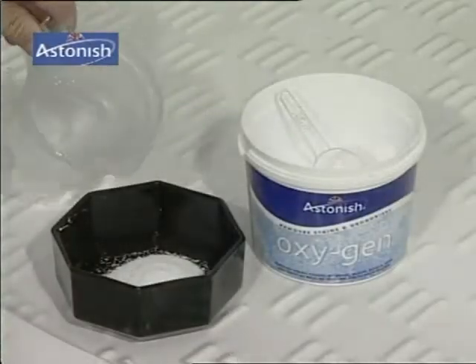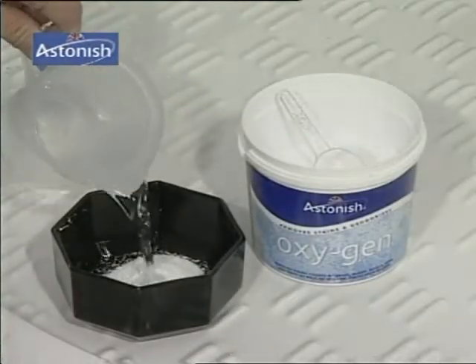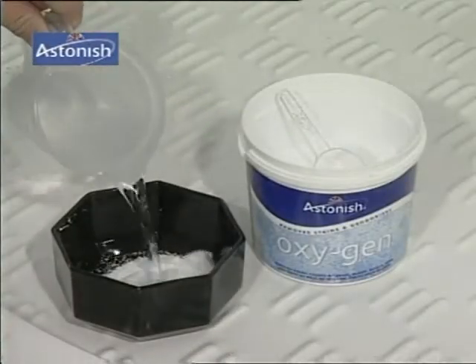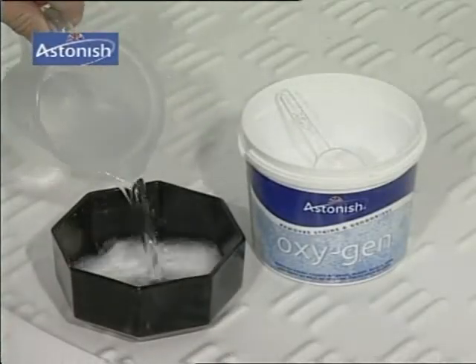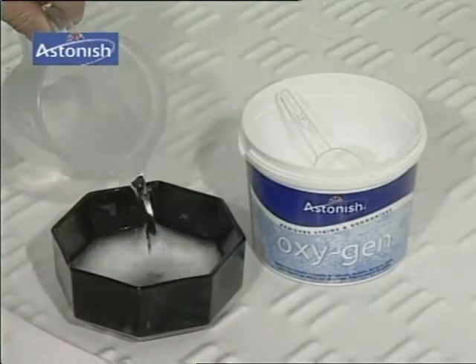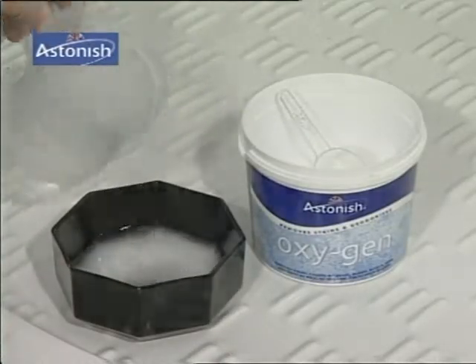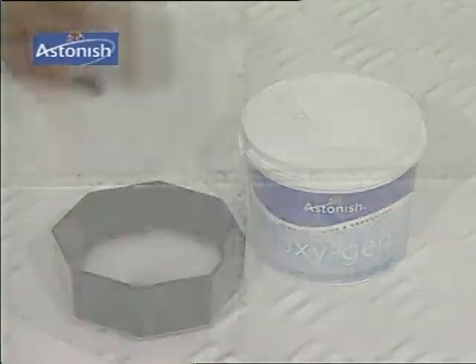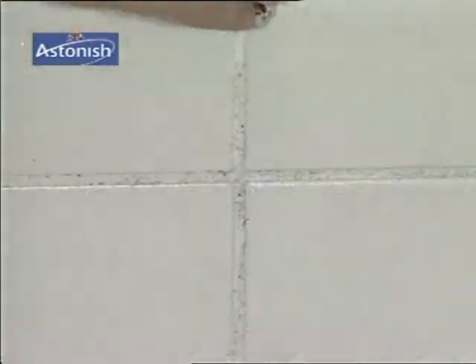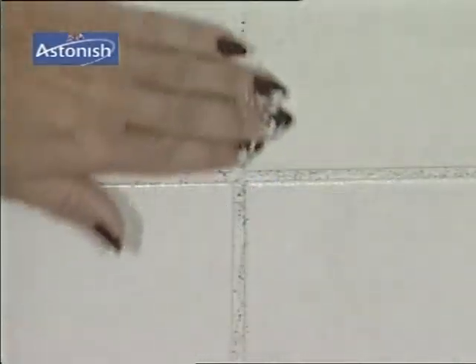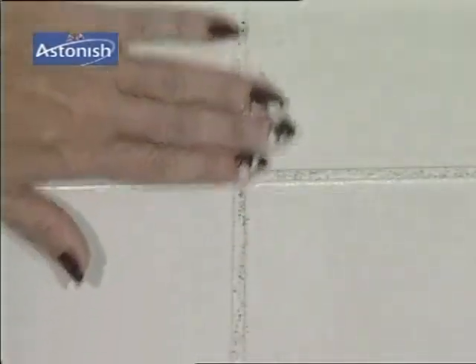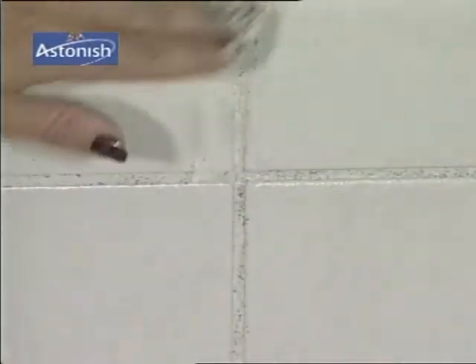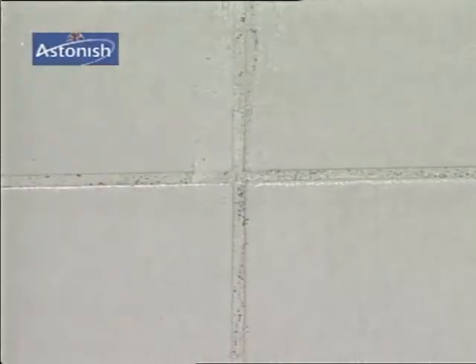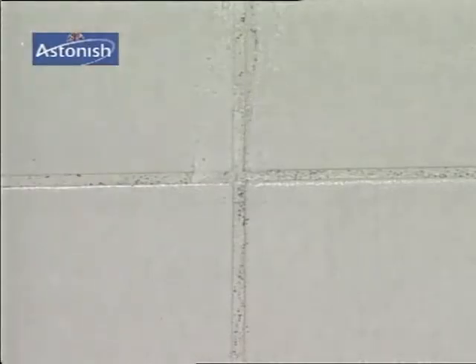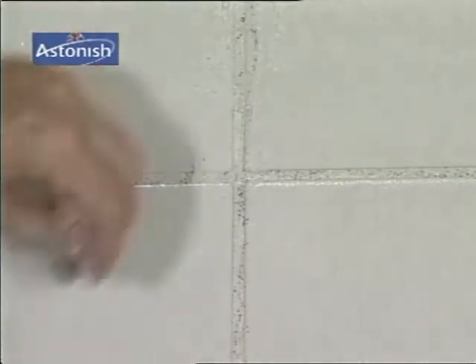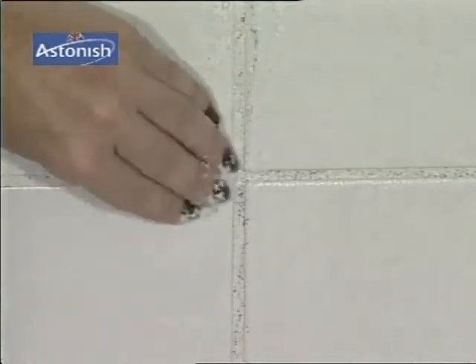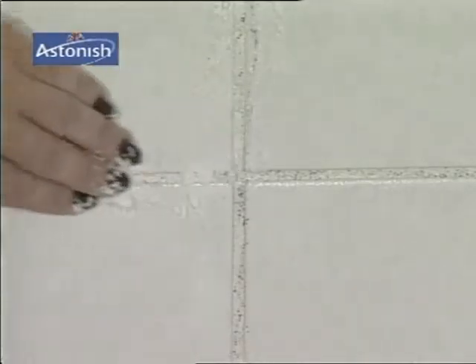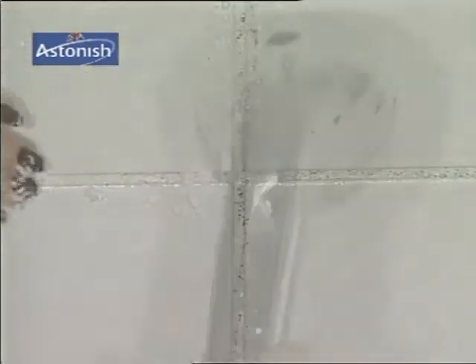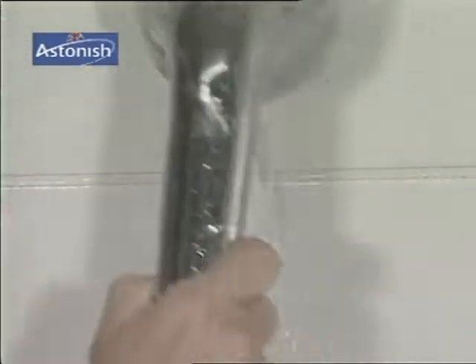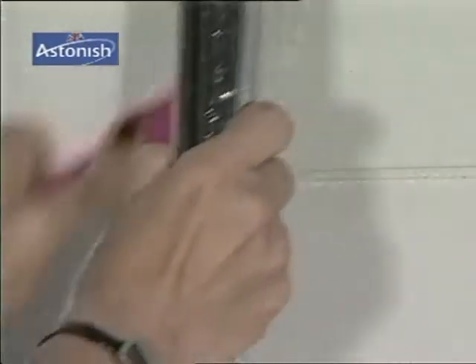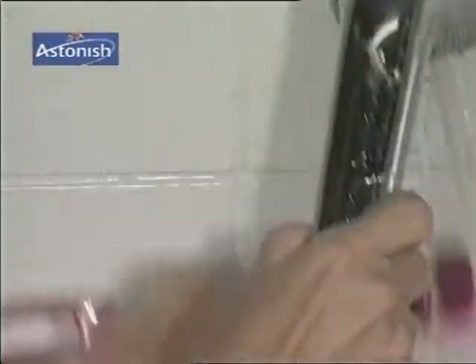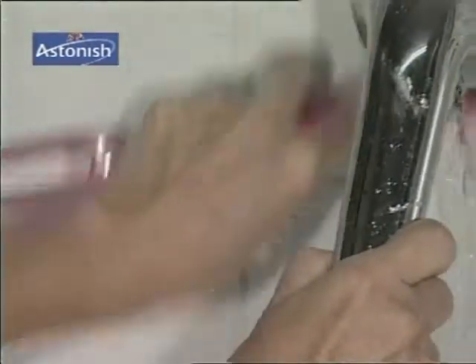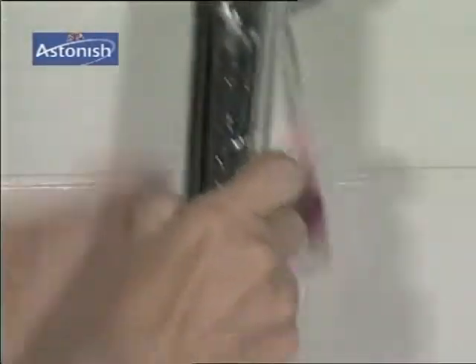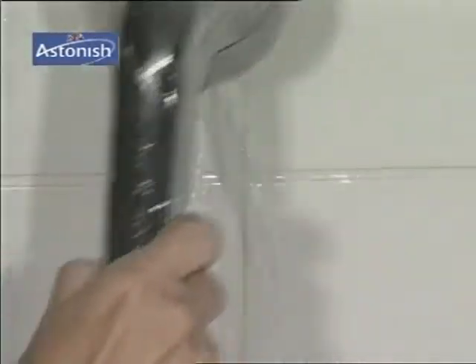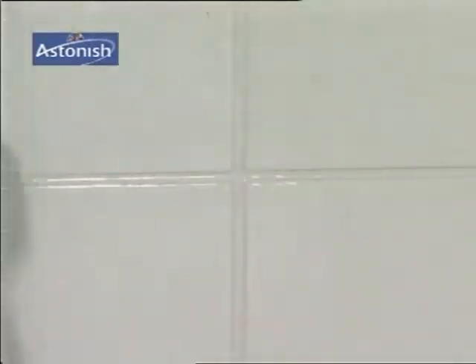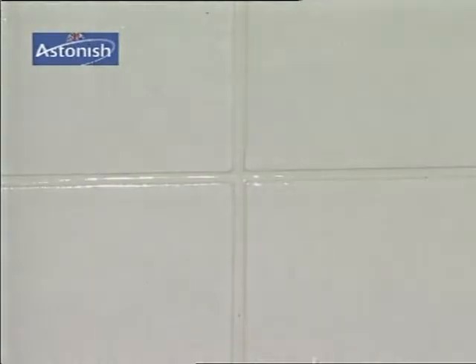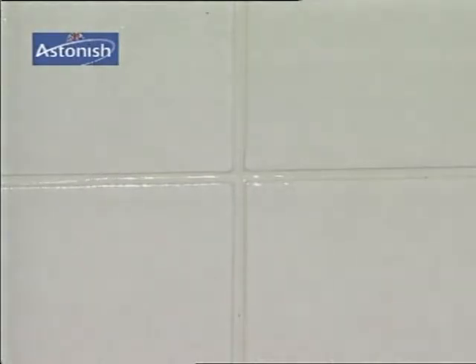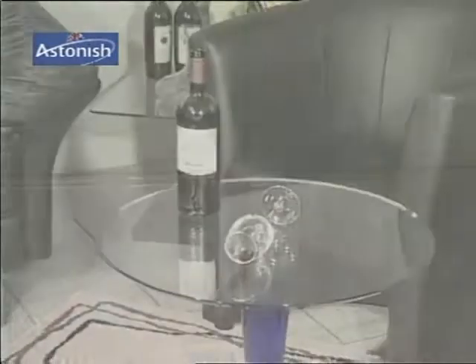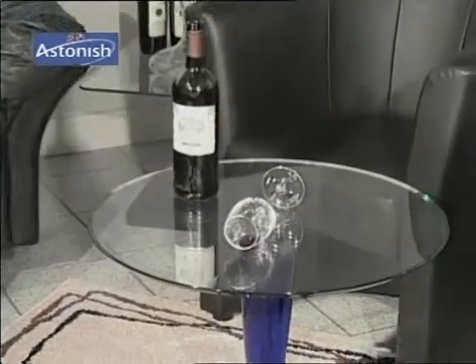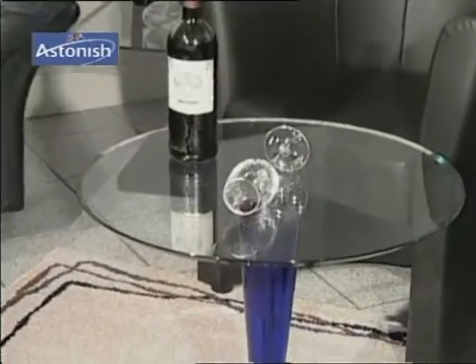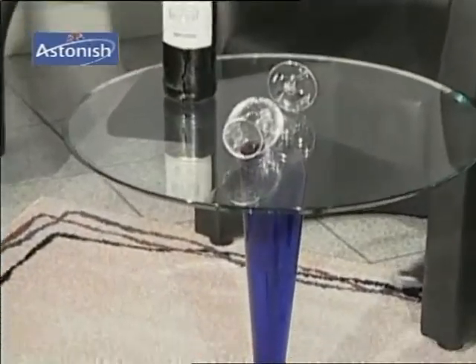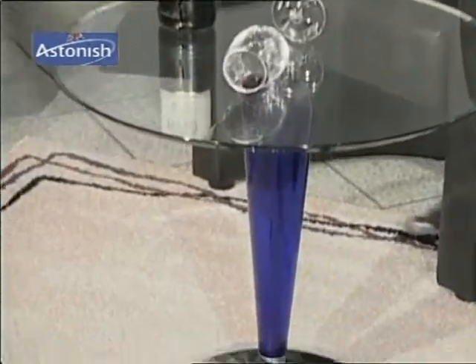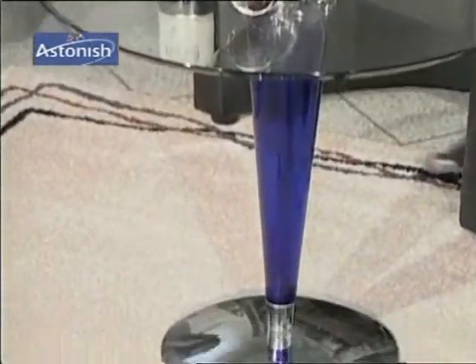Mix OxyPlus with warm water and distribute over stubborn marks on tiles or in joints. Let it work for a few minutes and all the ugly mildew marks will disappear. Mix Astonish OxyPlus with warm water in a spray bottle and you'll see what happens.